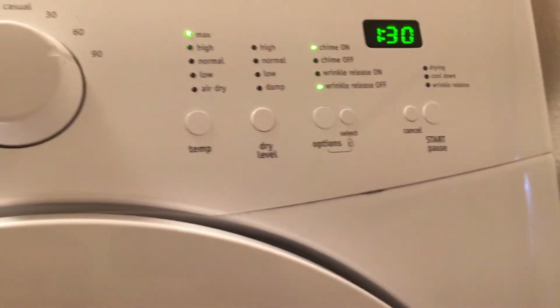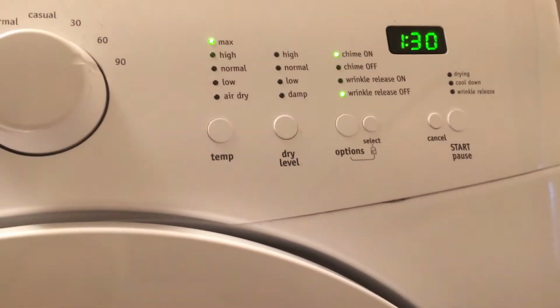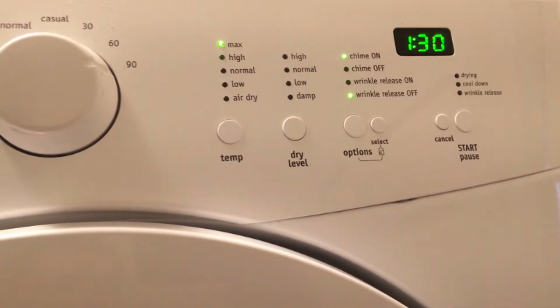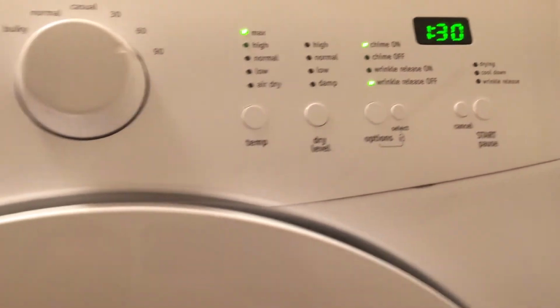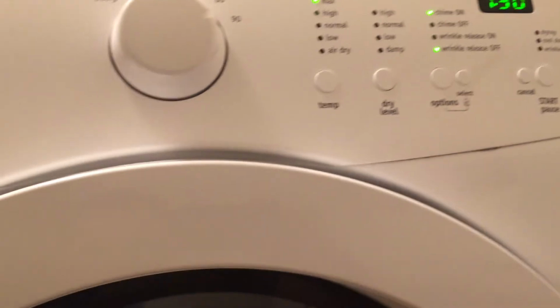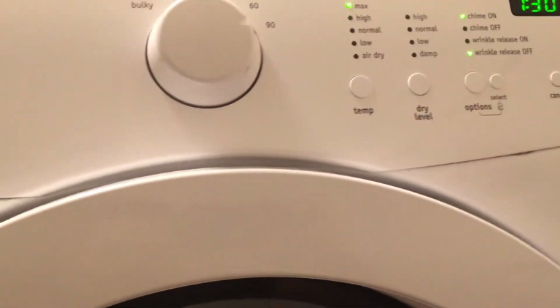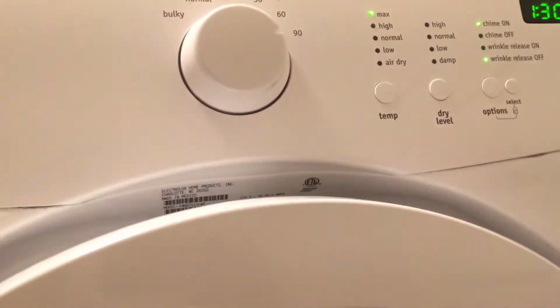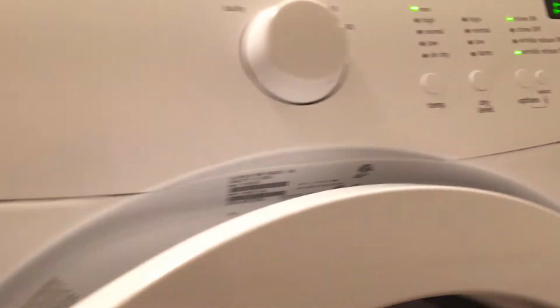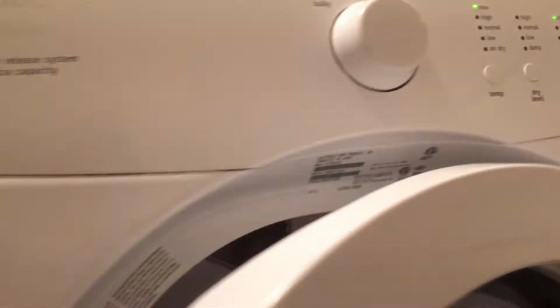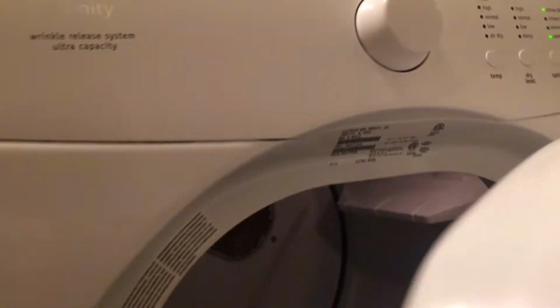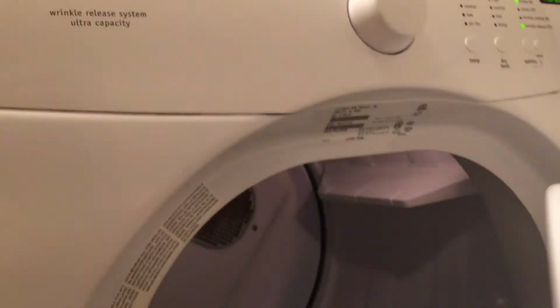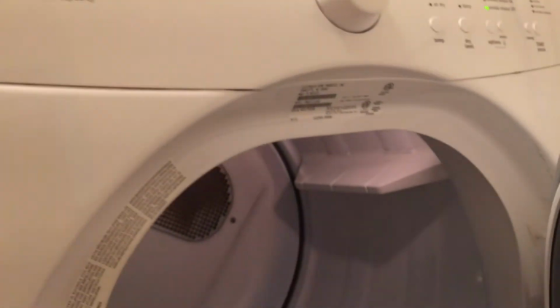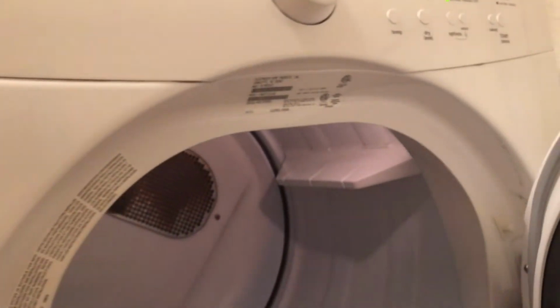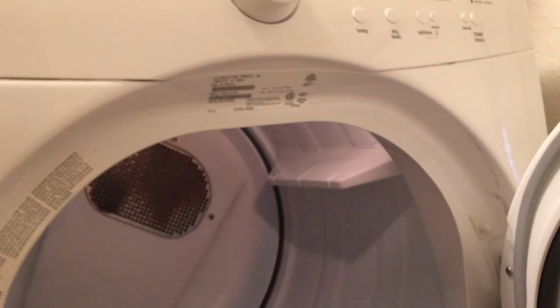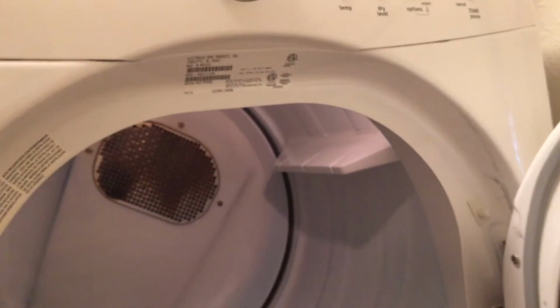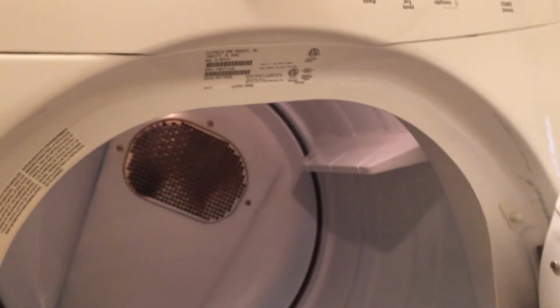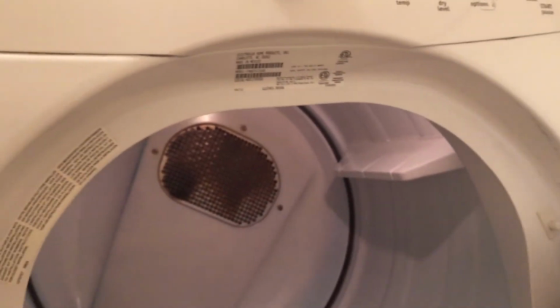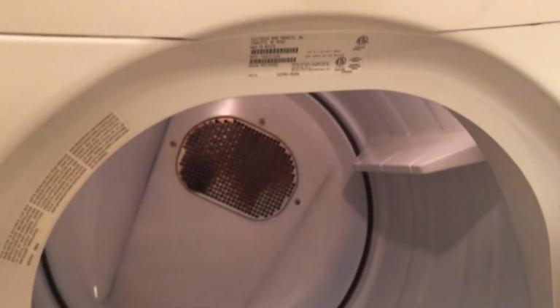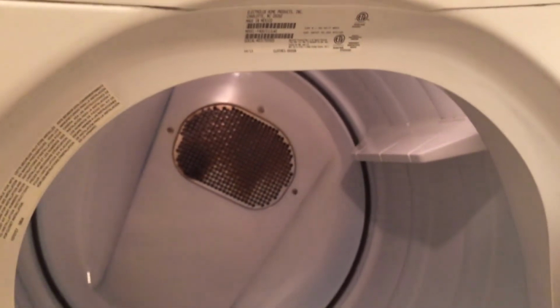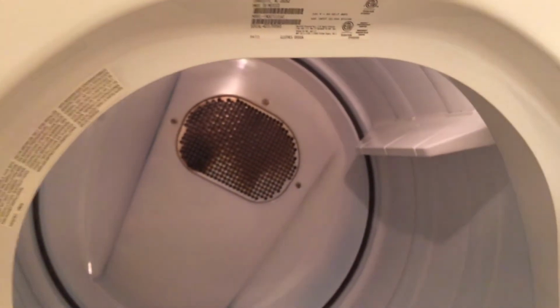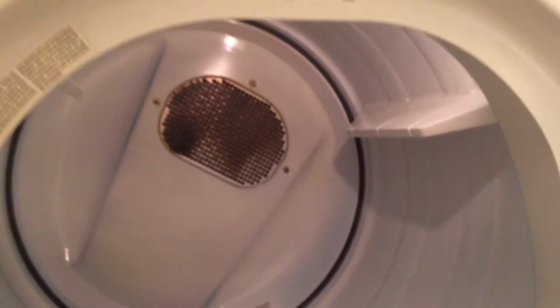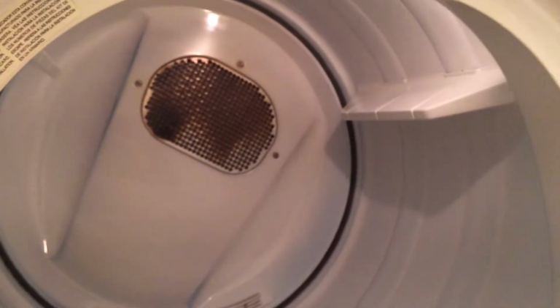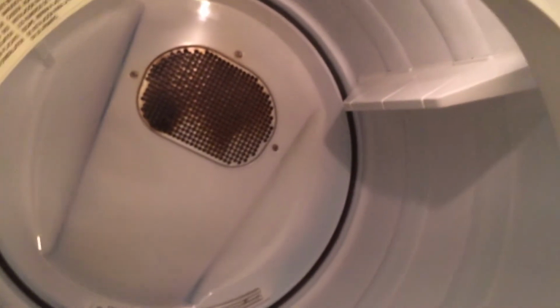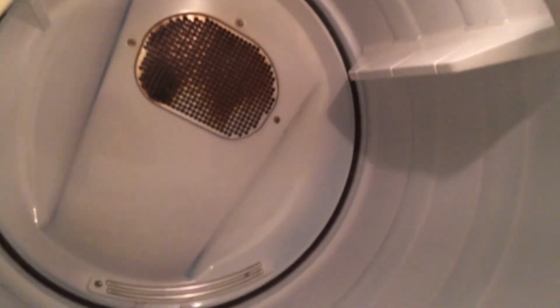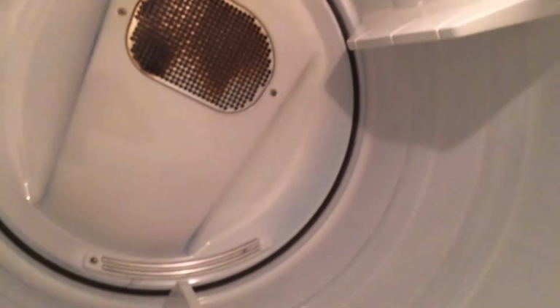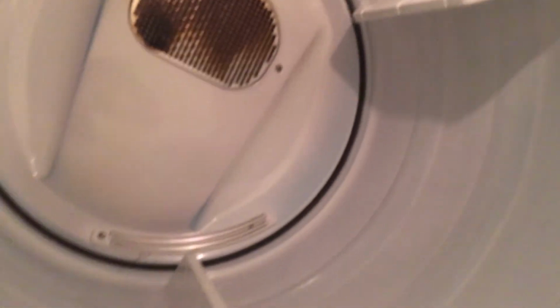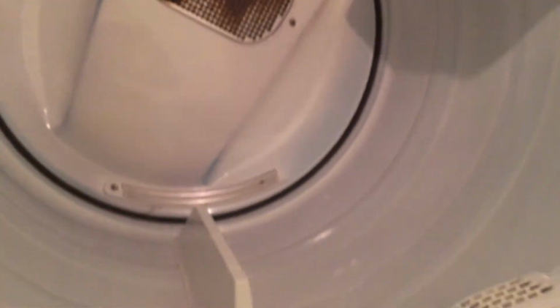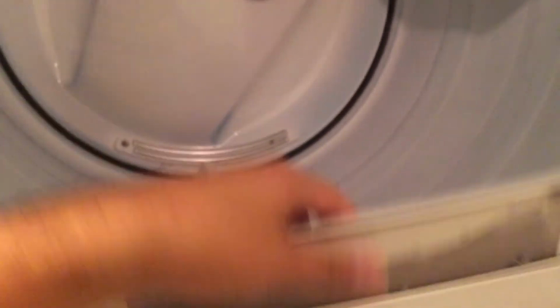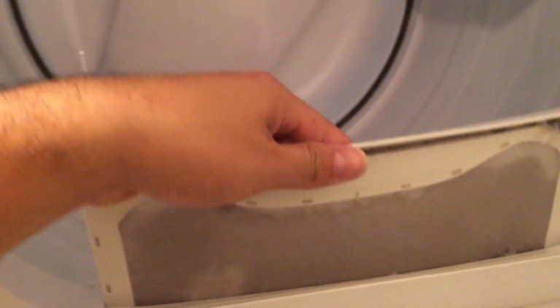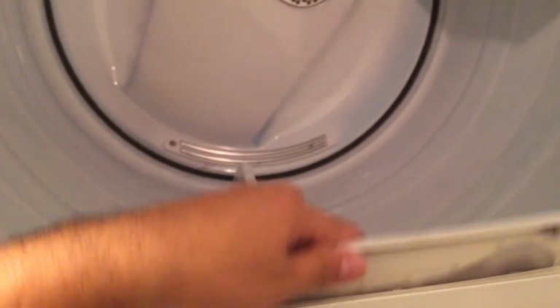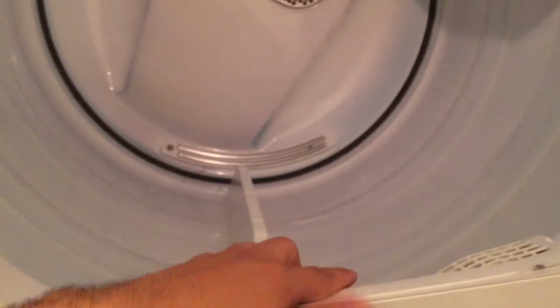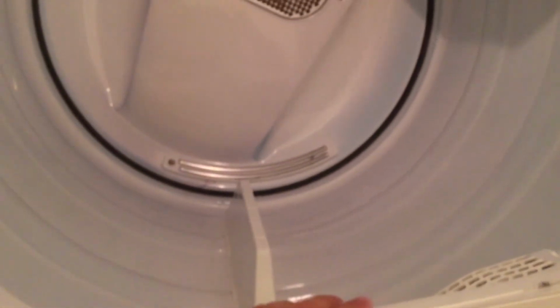This is the Frigidaire Affinity dryer. A nice feature of this dryer is that it has a light inside. This is your filter.